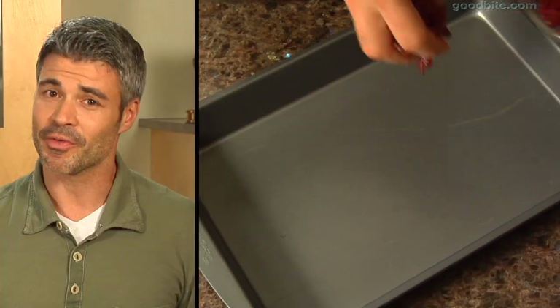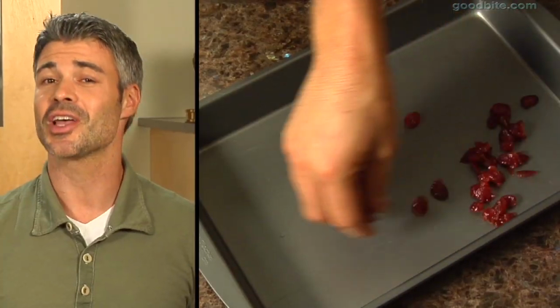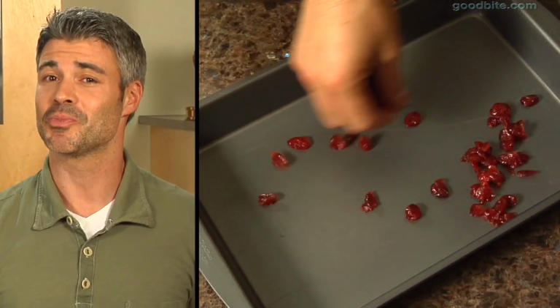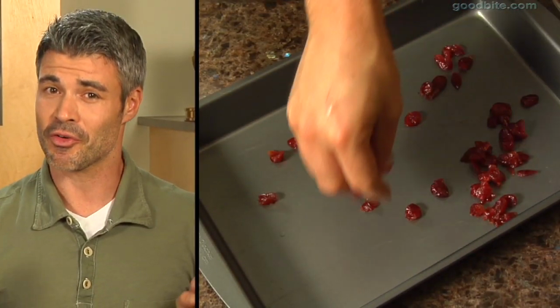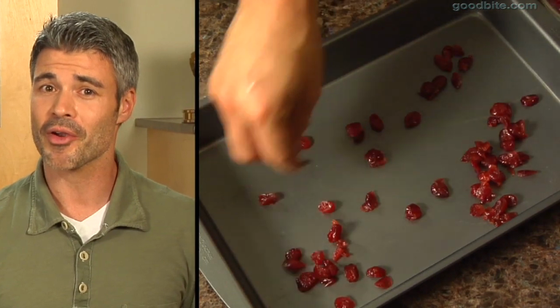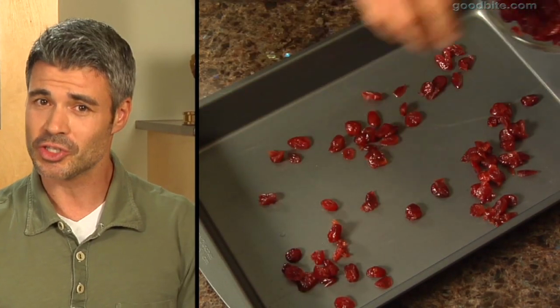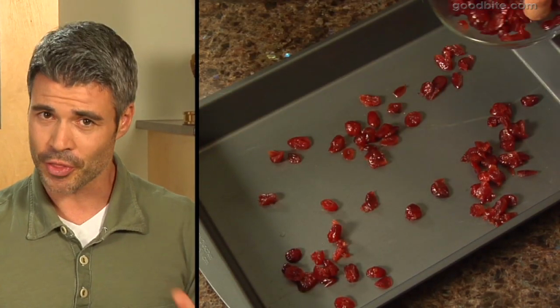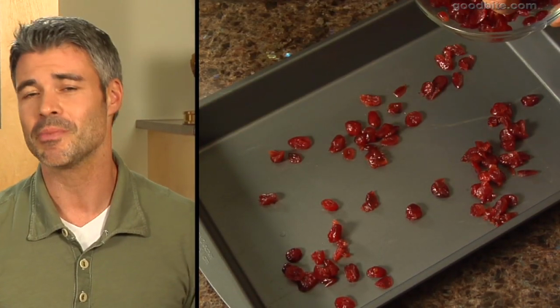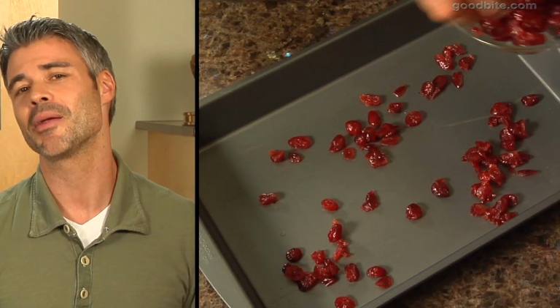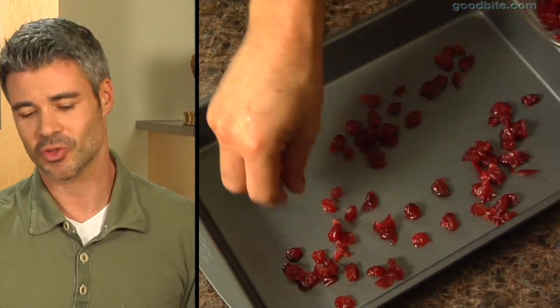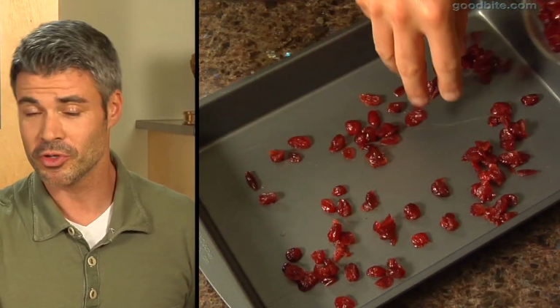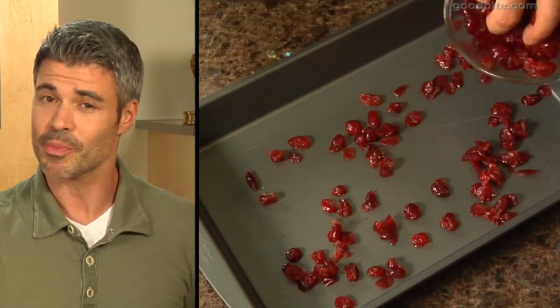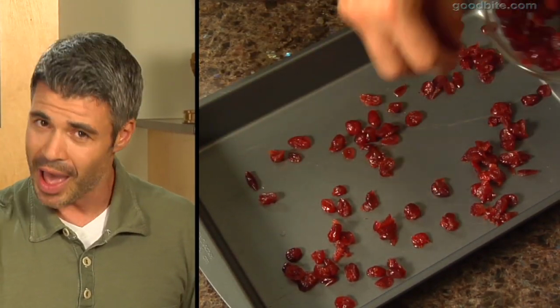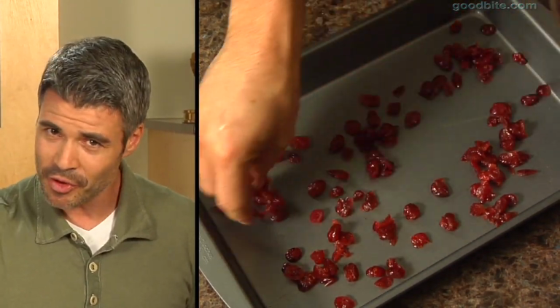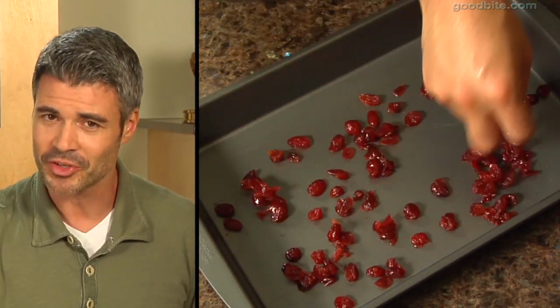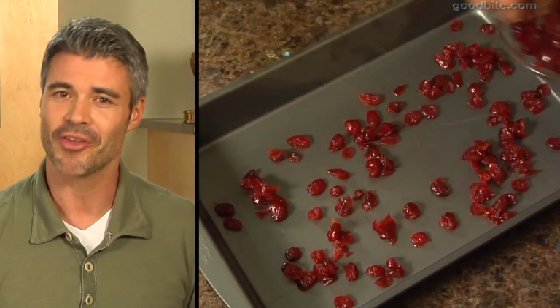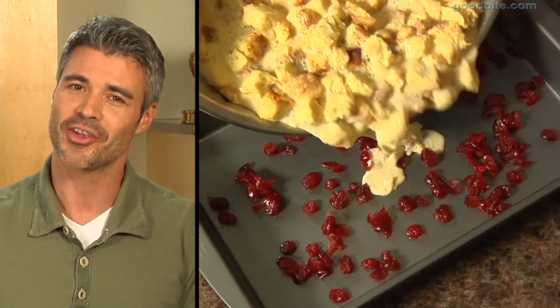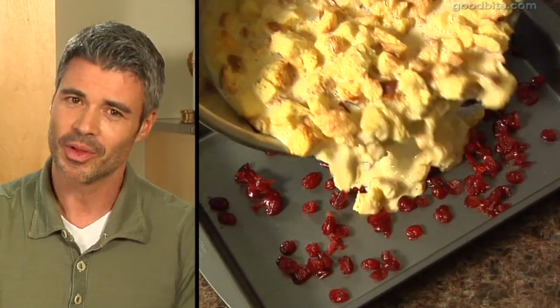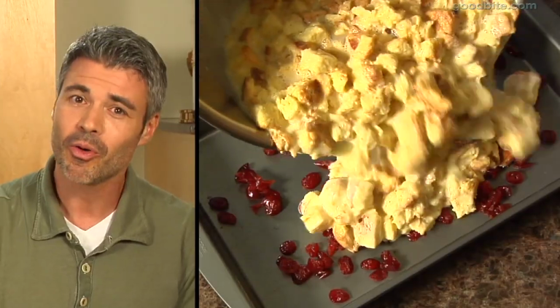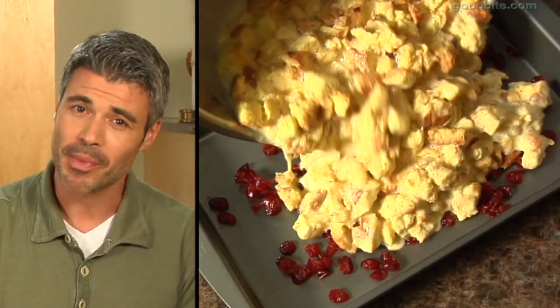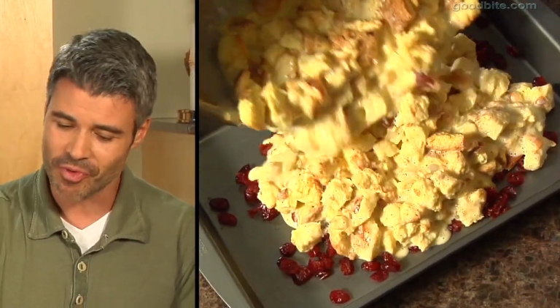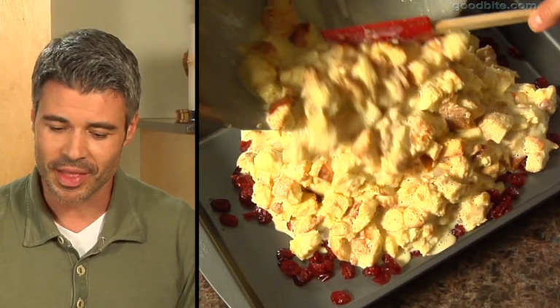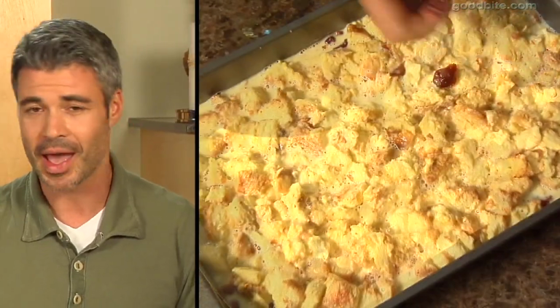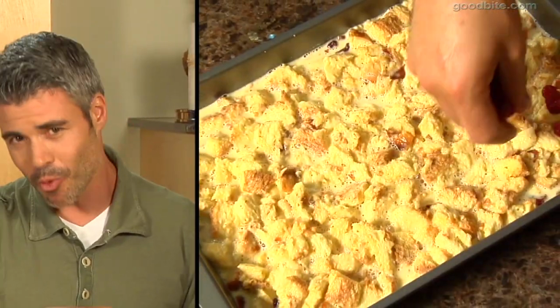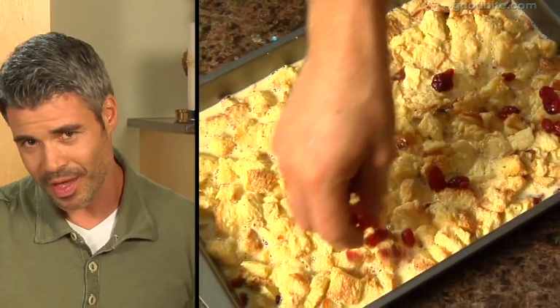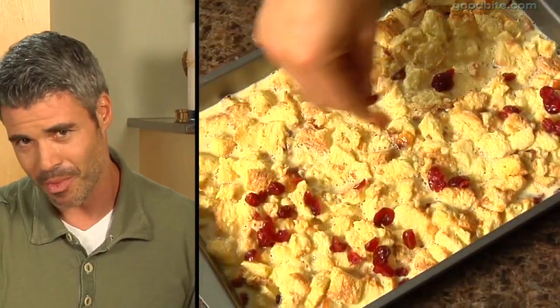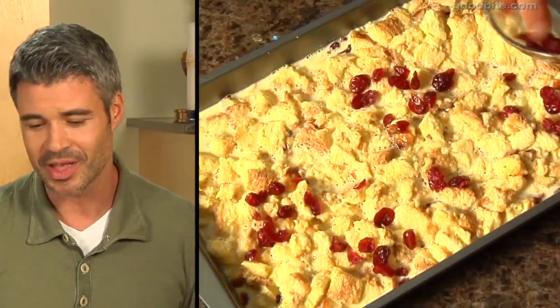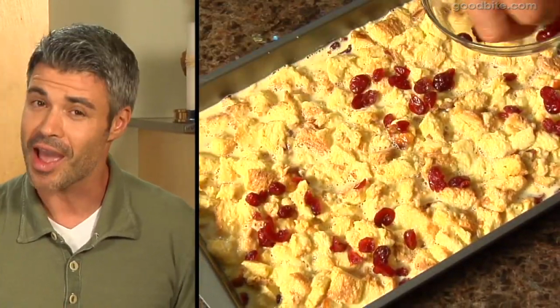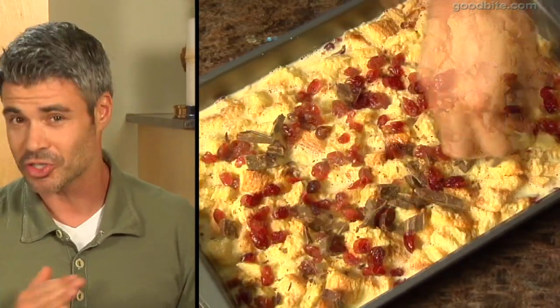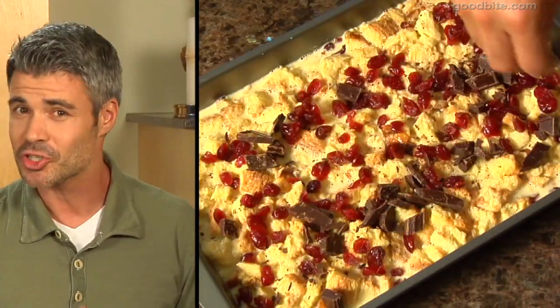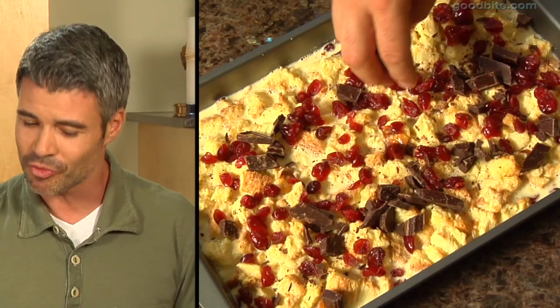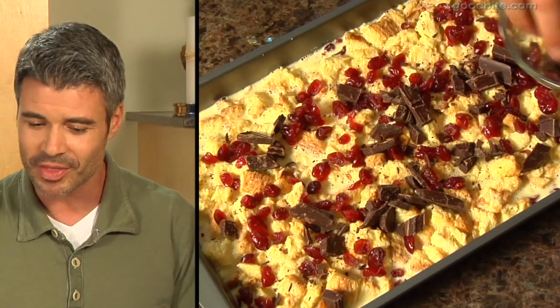The final step is to put the cranberries into your 13 by 9 pan. Sprinkle half the cranberries in there, add your whole bread mixture right in, then add more cranberries and your chopped chocolate right in there.